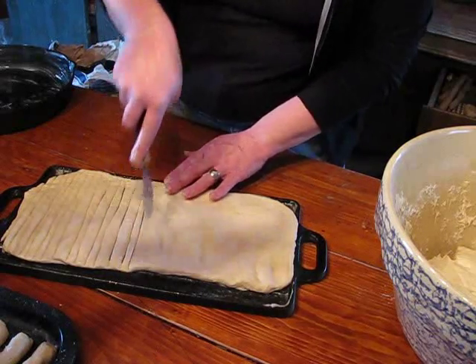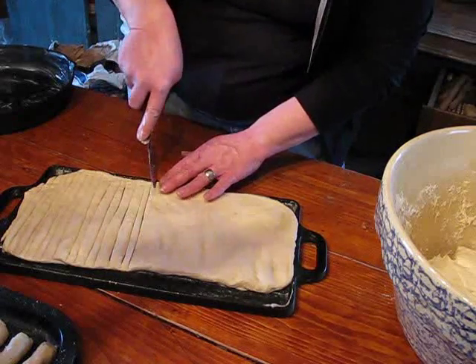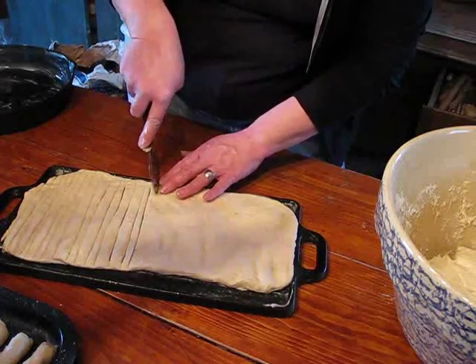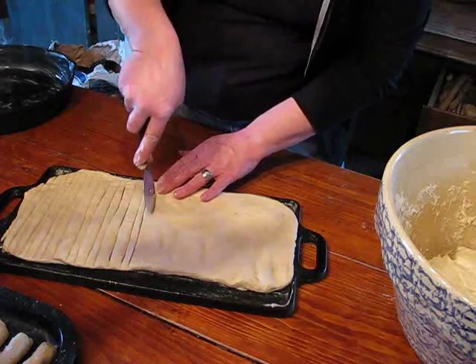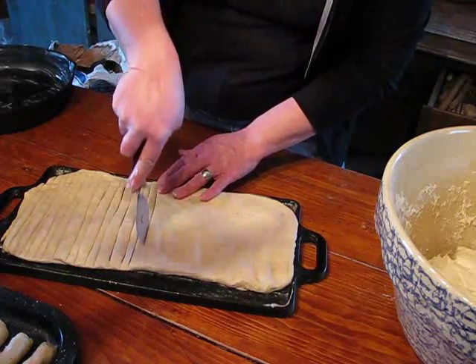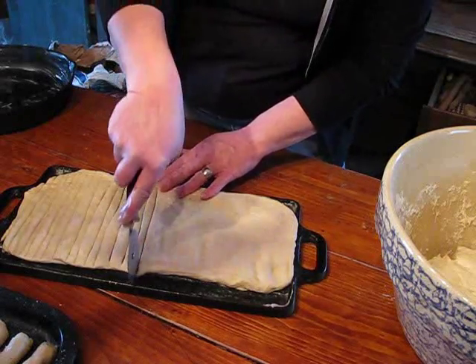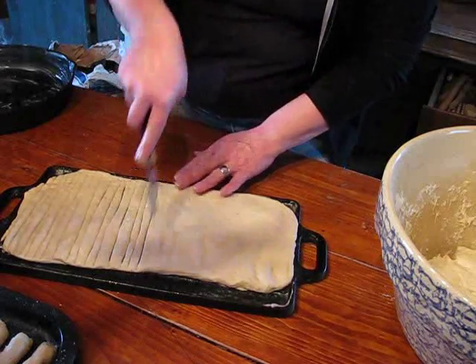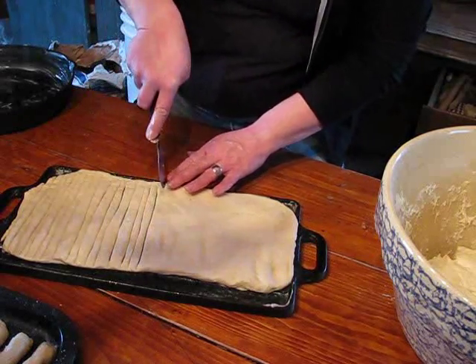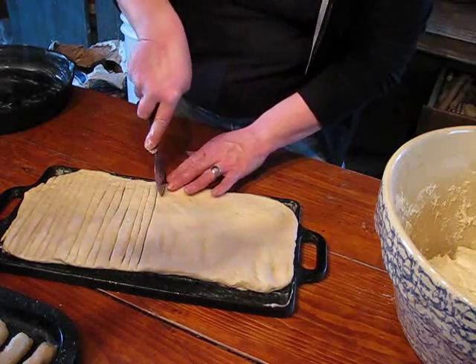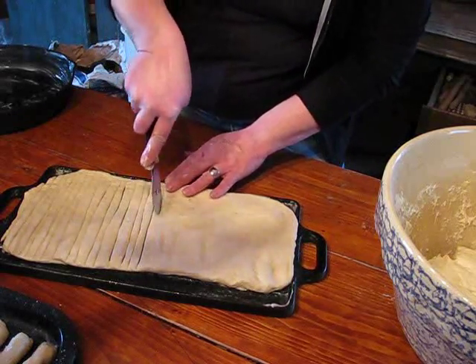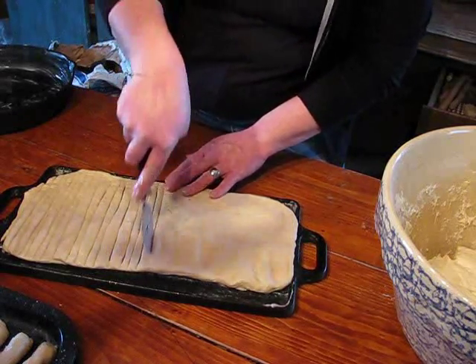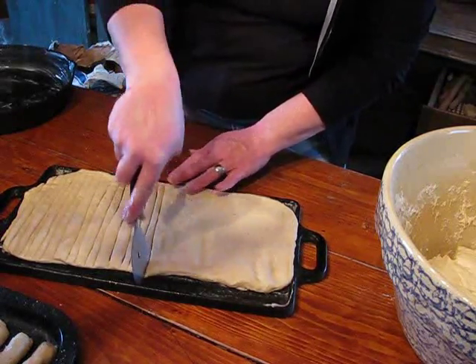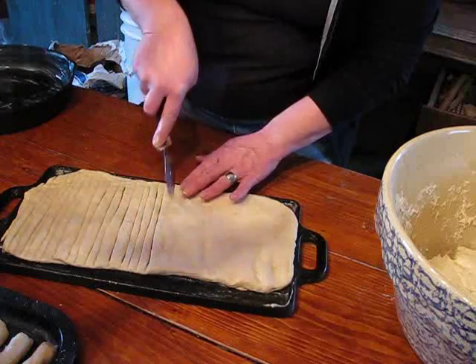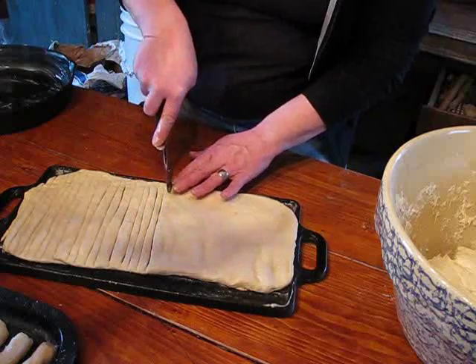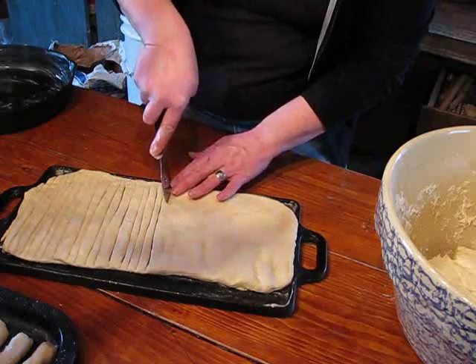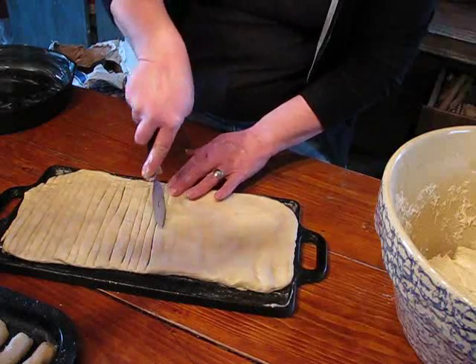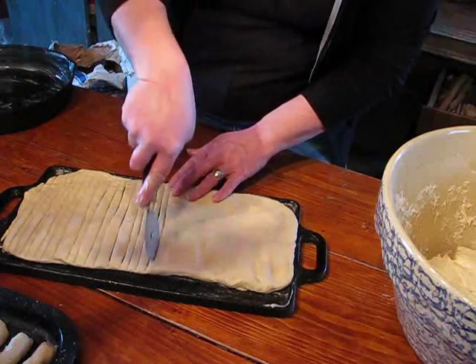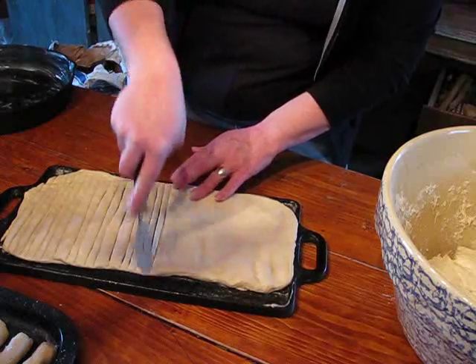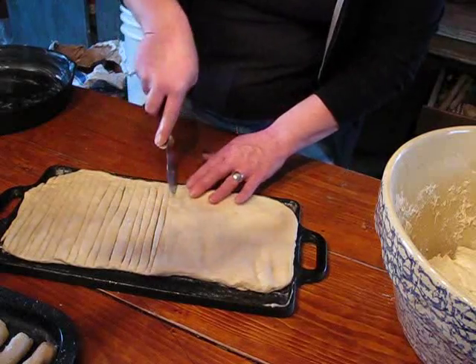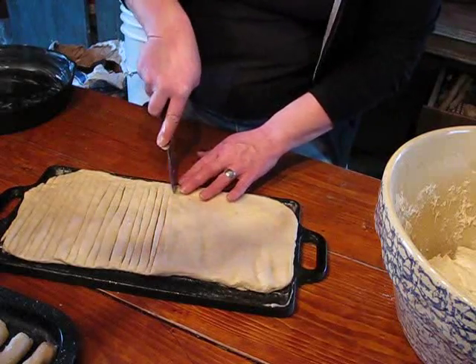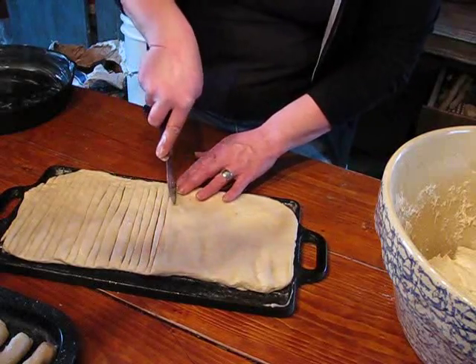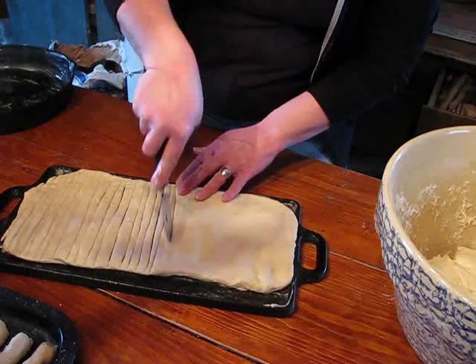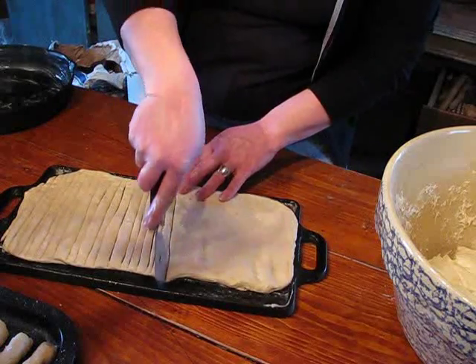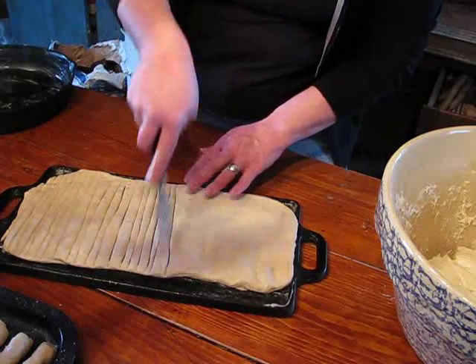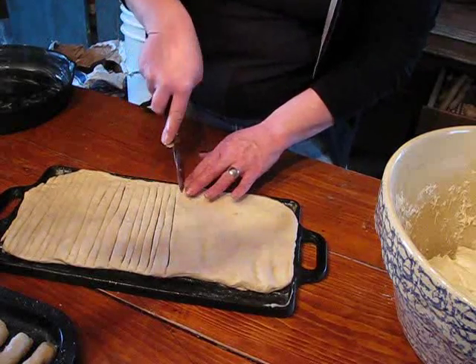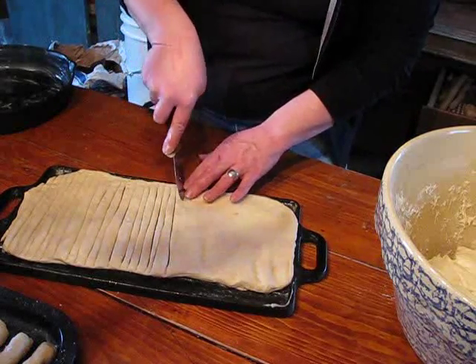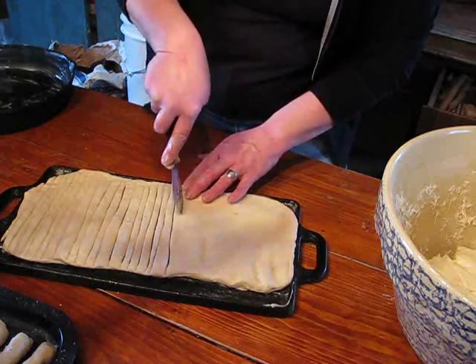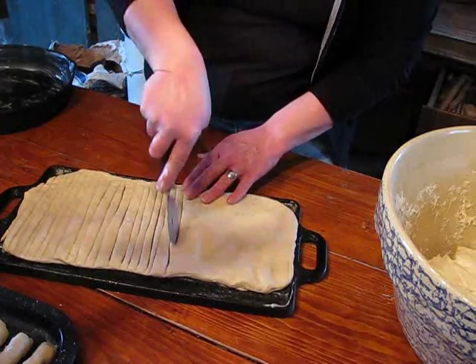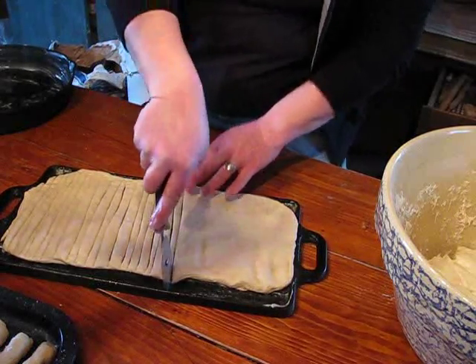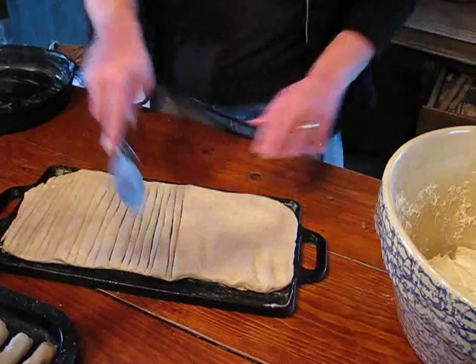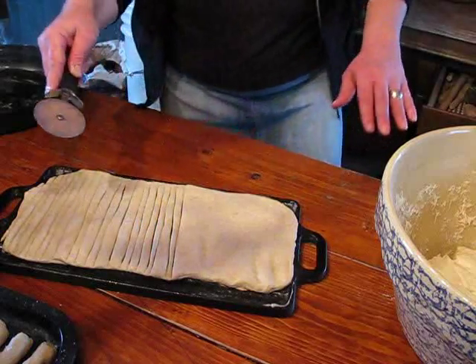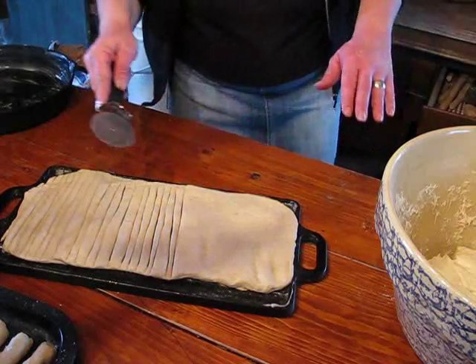The pretzels — if you cut them thin like this, they are a crisper pretzel. You can do the pretzel shapes and everything.